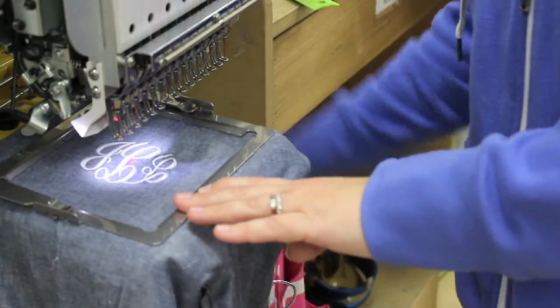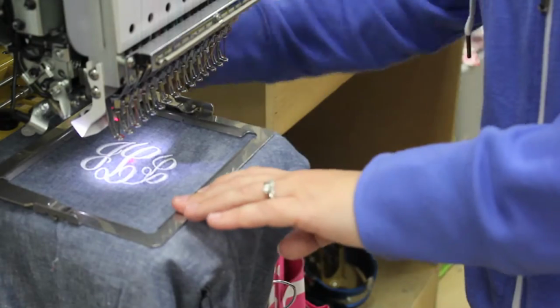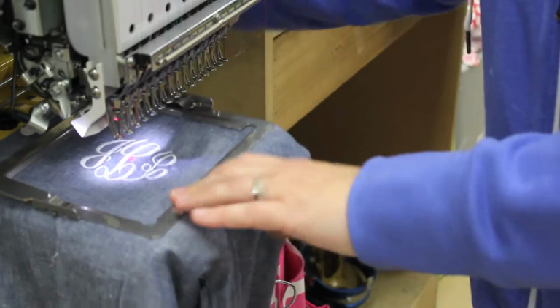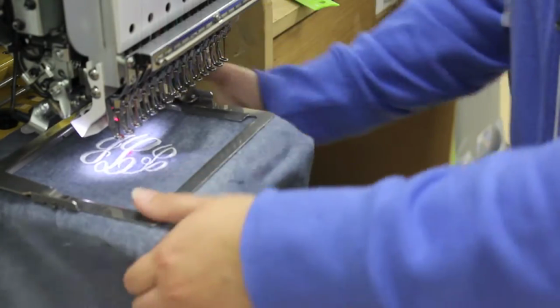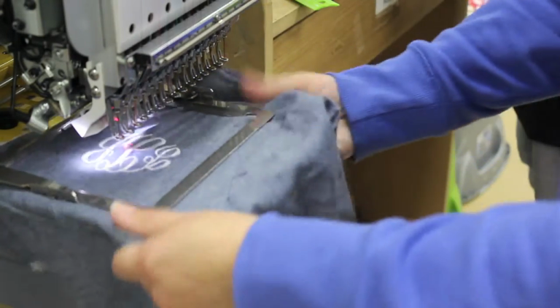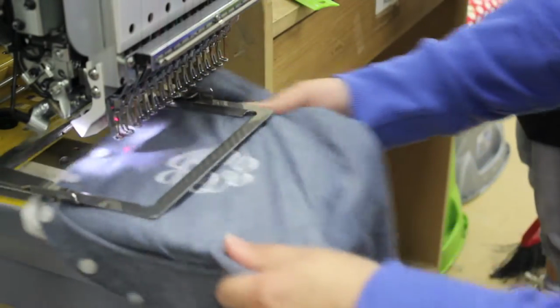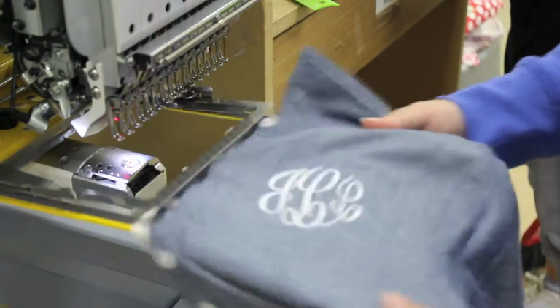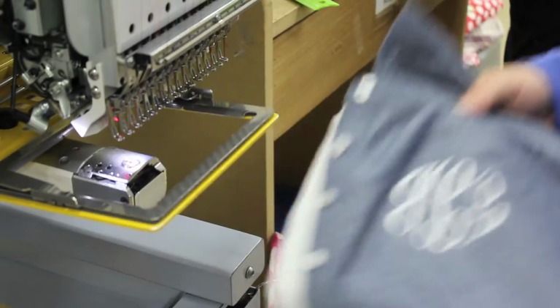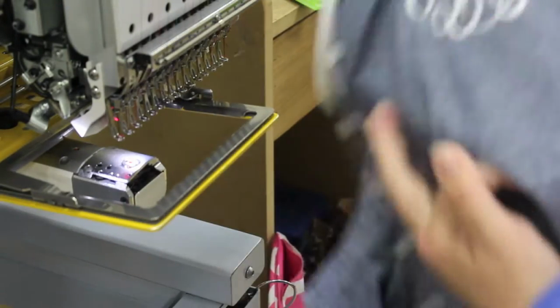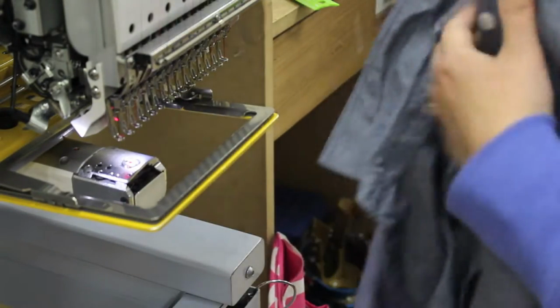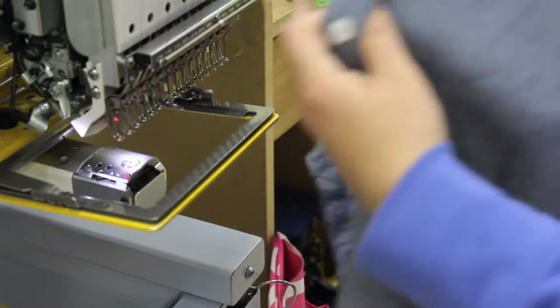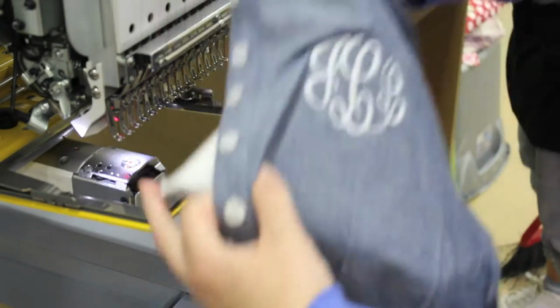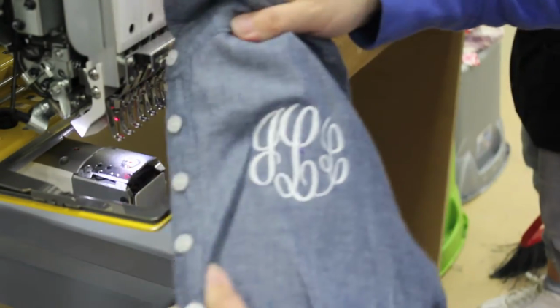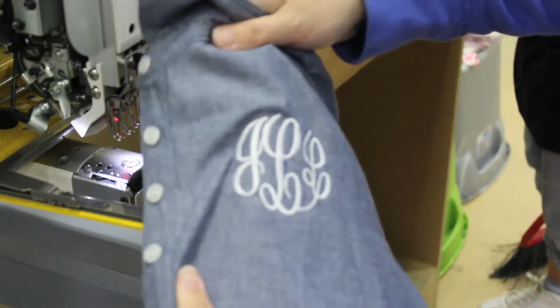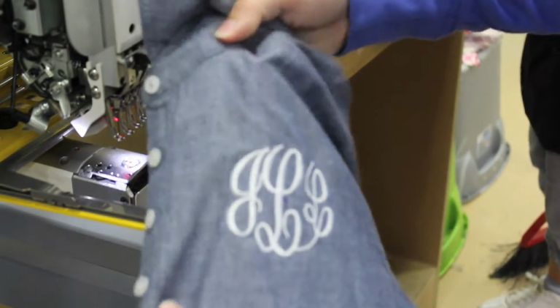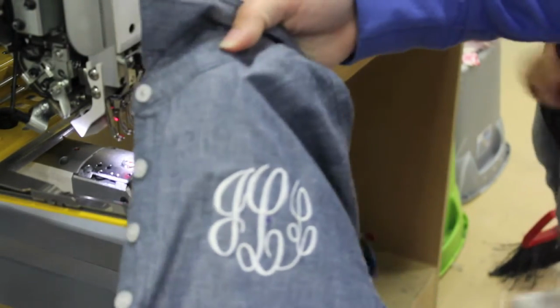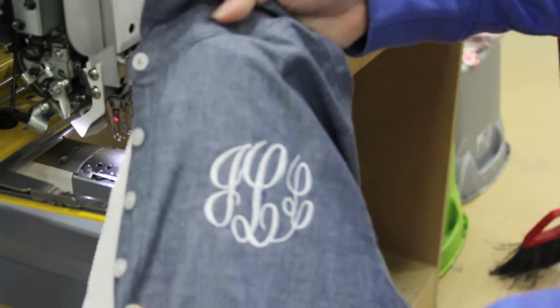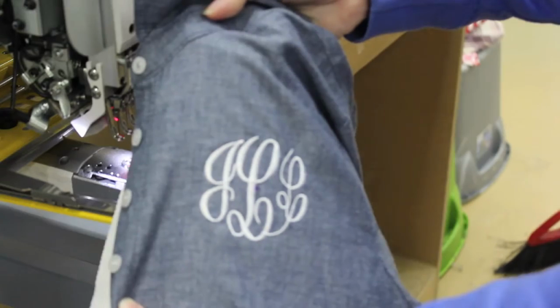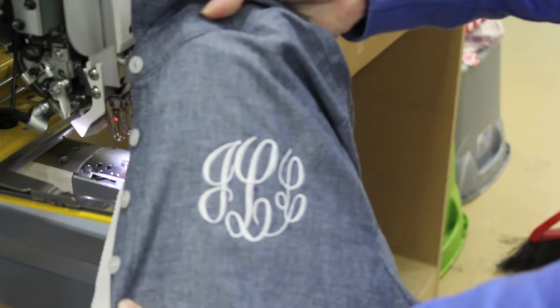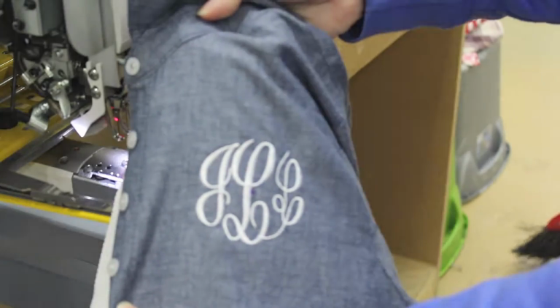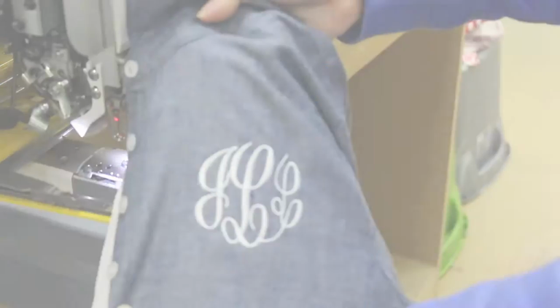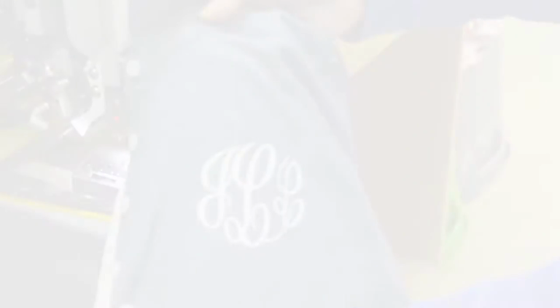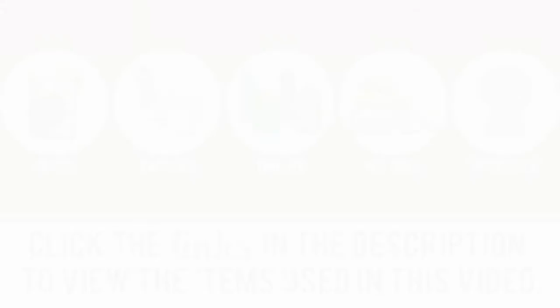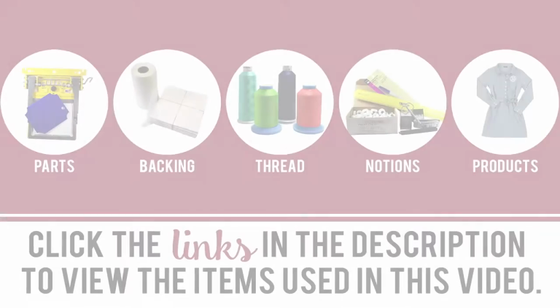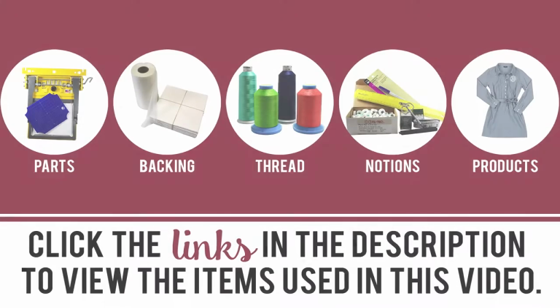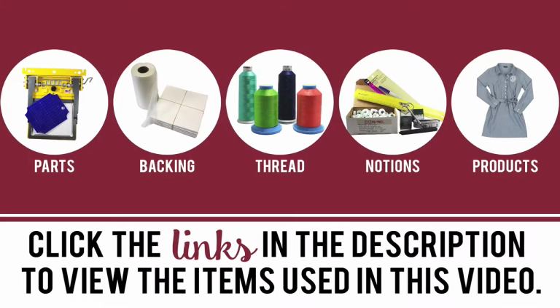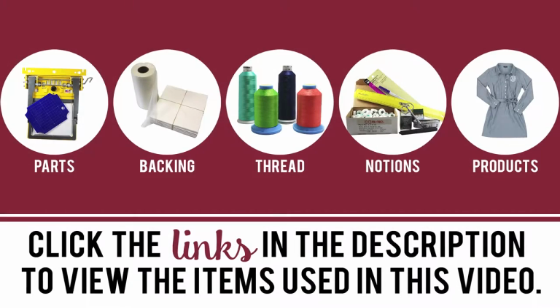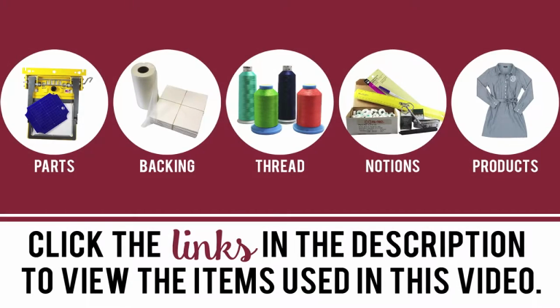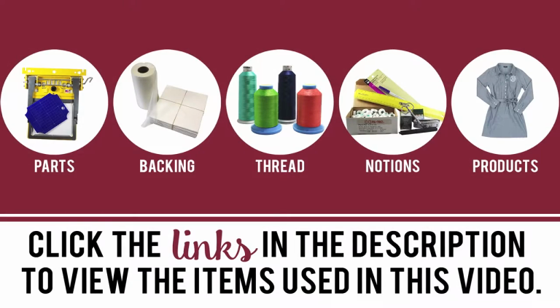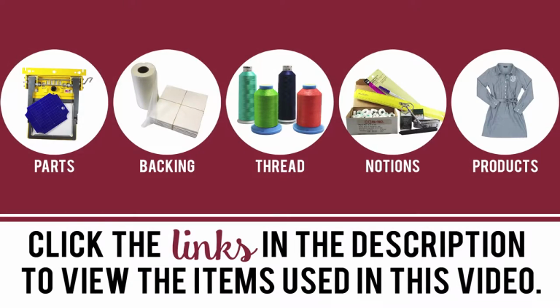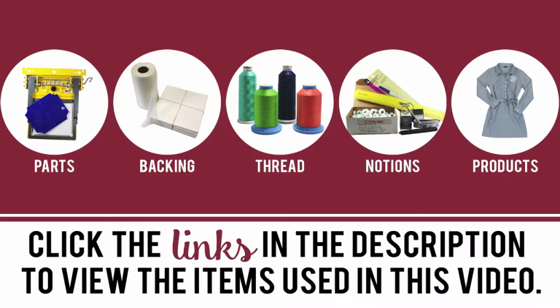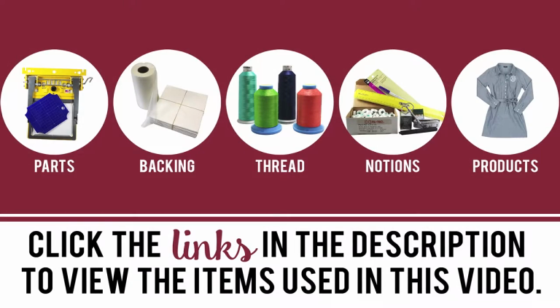When your sew is complete, remove product from frame and tear away the backing. There you have a finished product. Click the links in the description below to view the items used in this video.